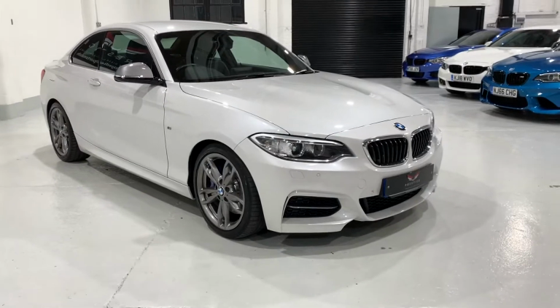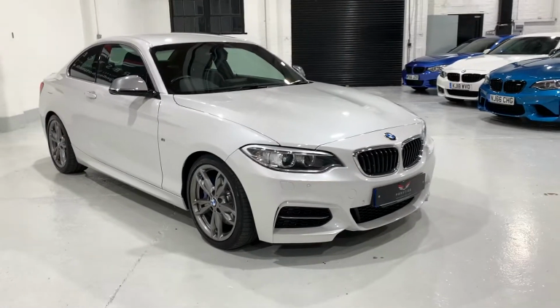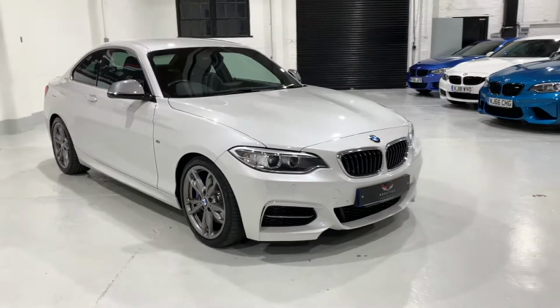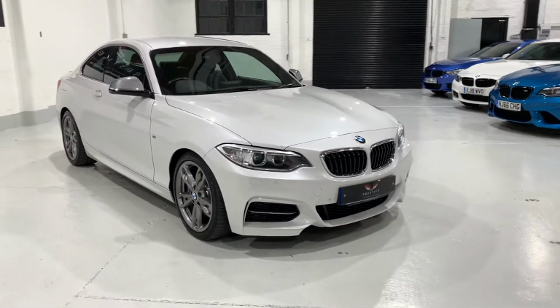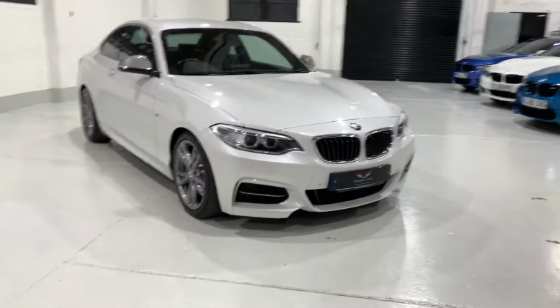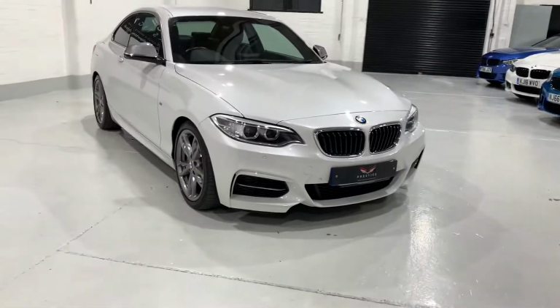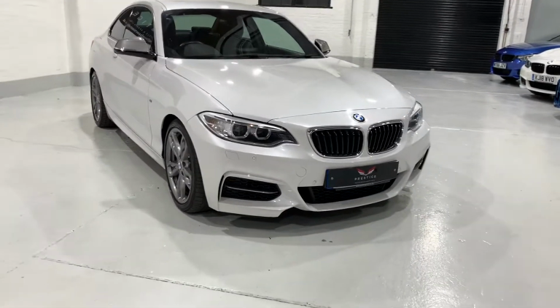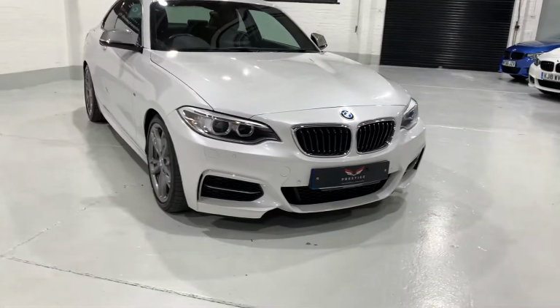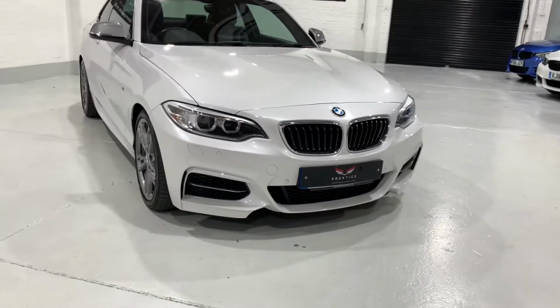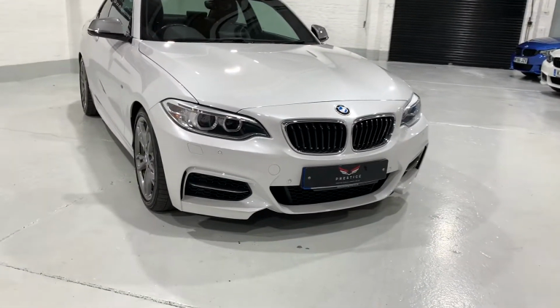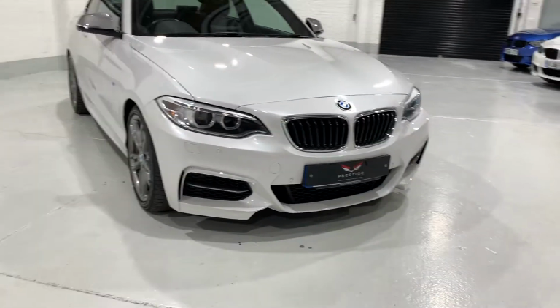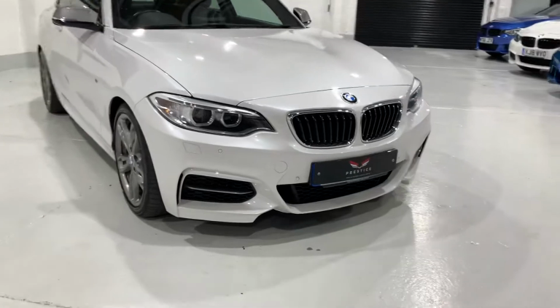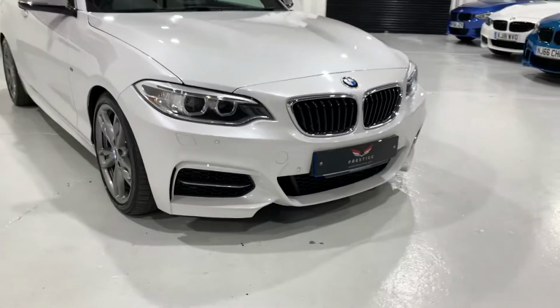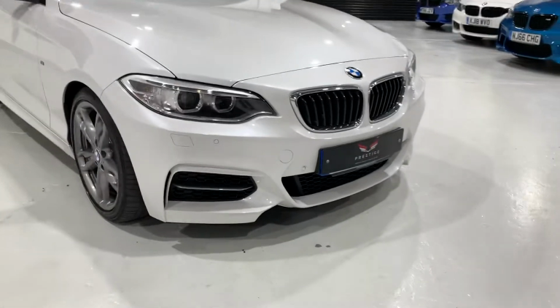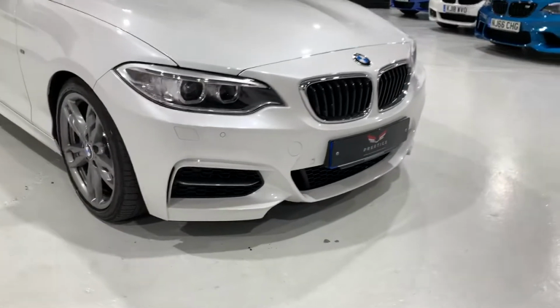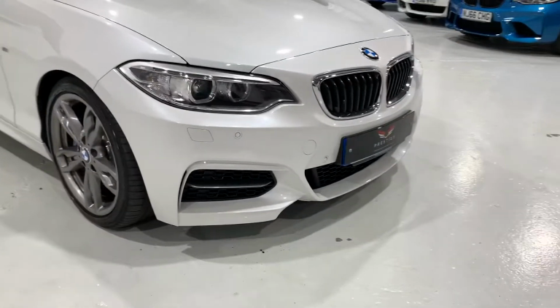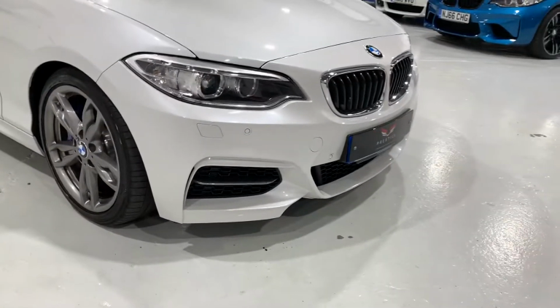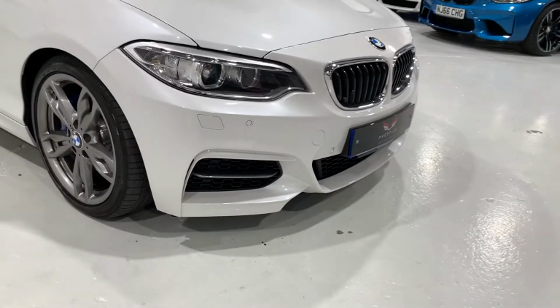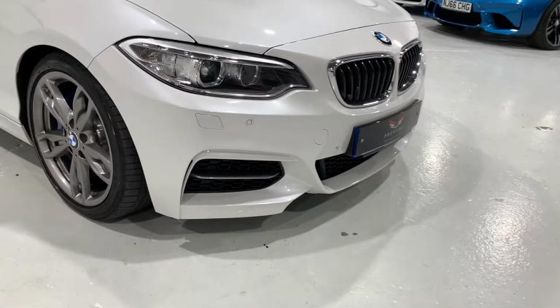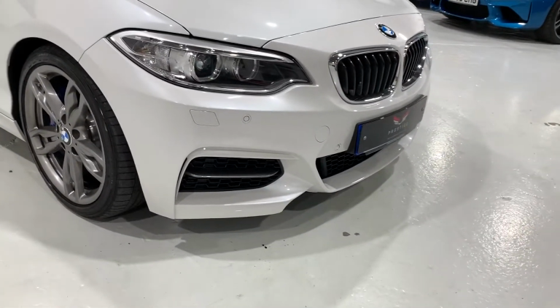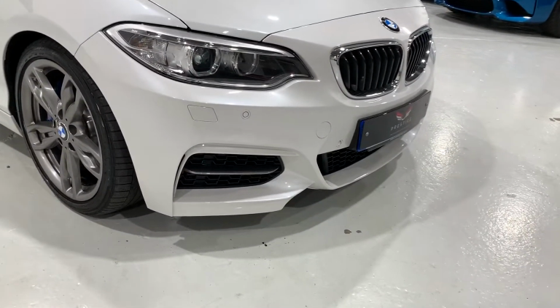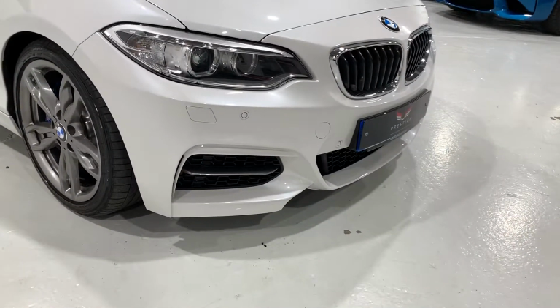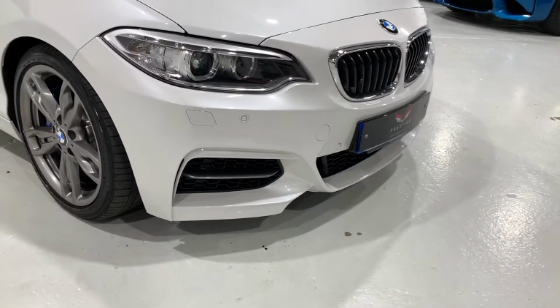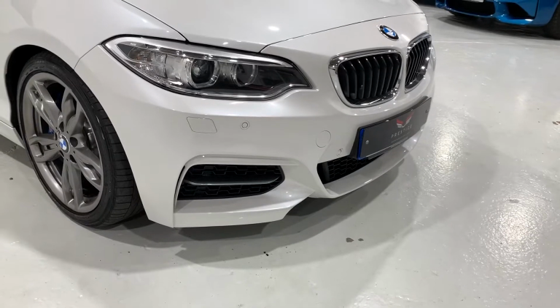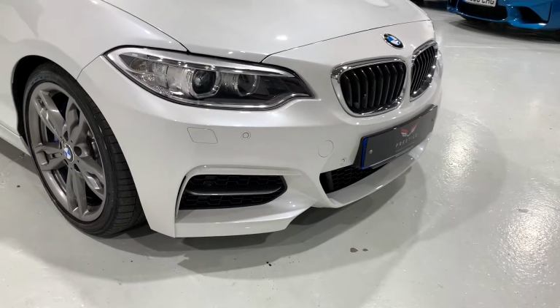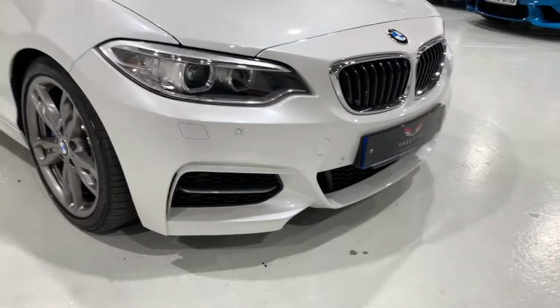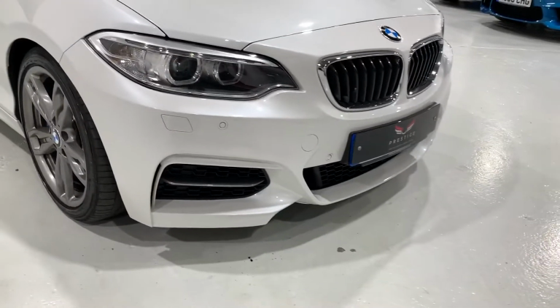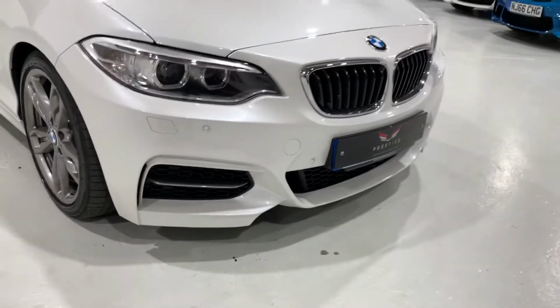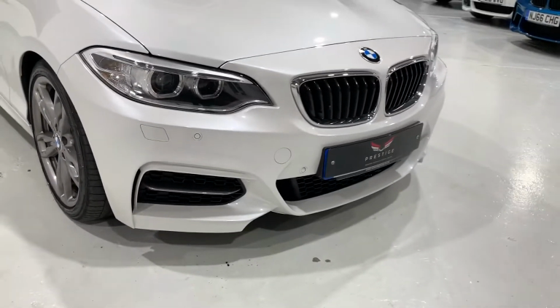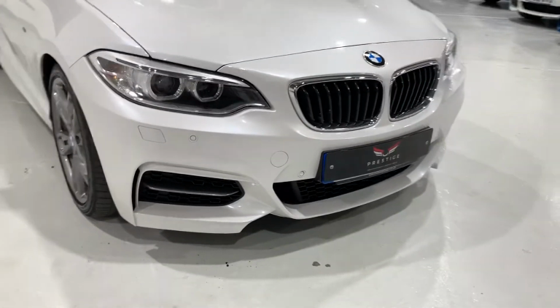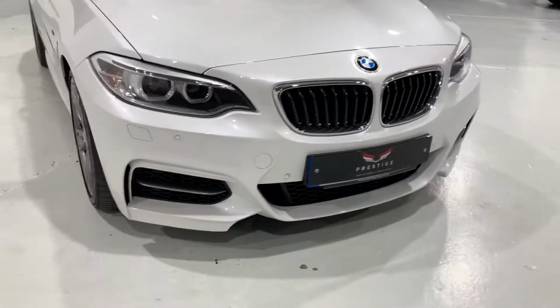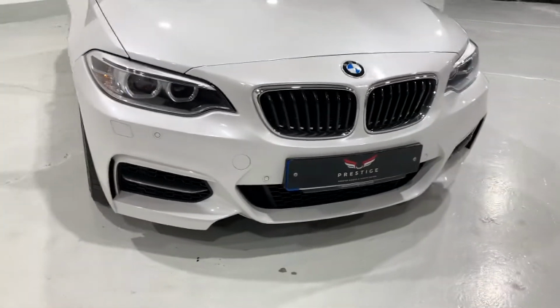It has a lot of spec on it. This car has front and rear parking sensors, rear camera, adaptive headlights, high beam assist, and headlight wash.